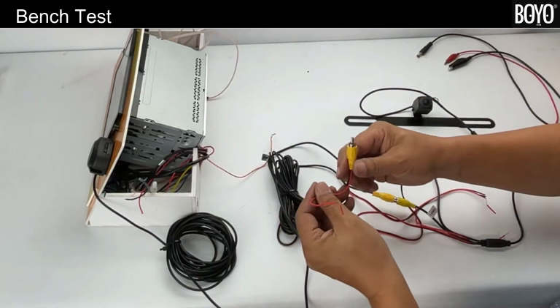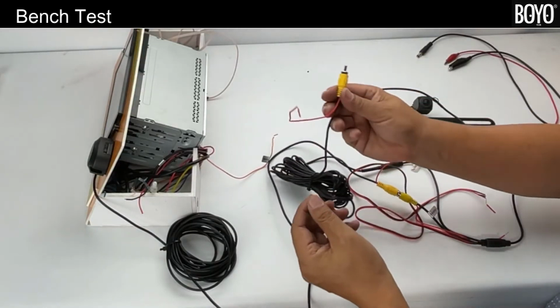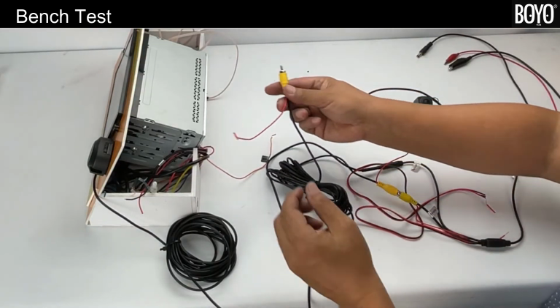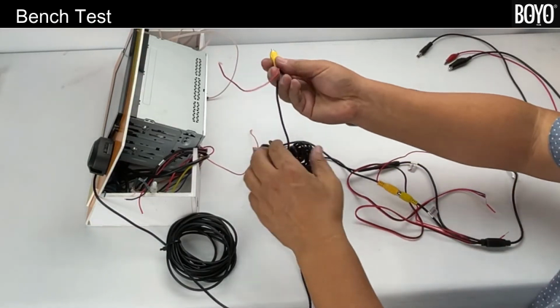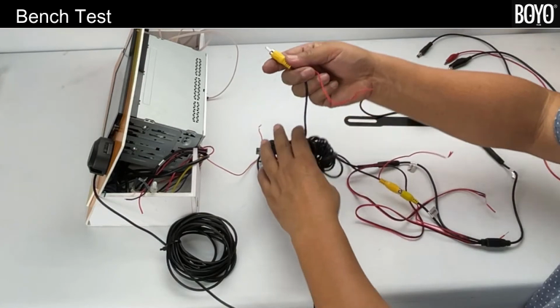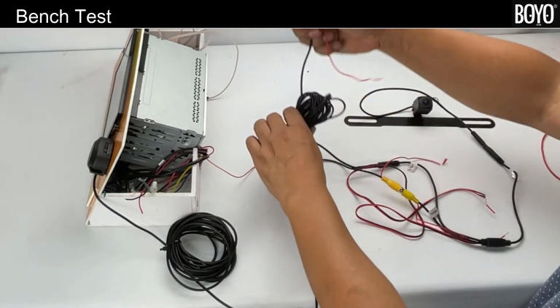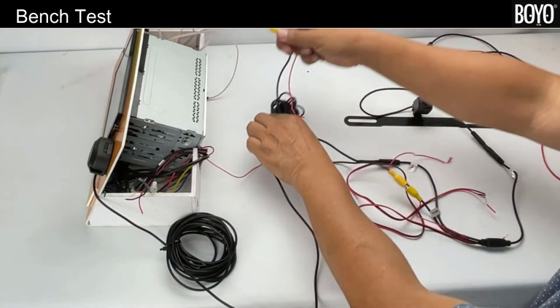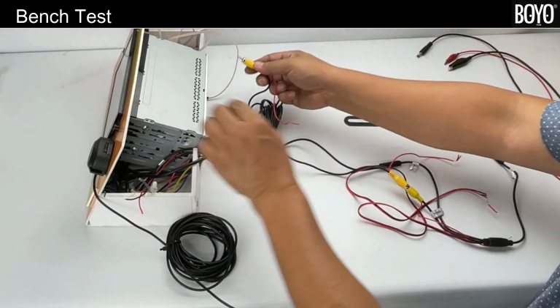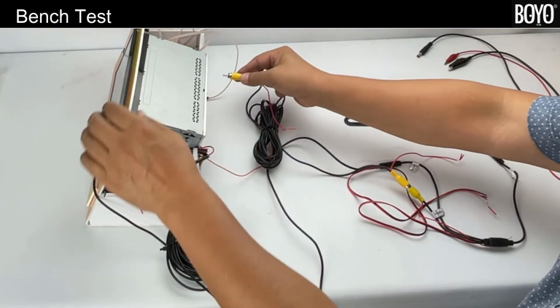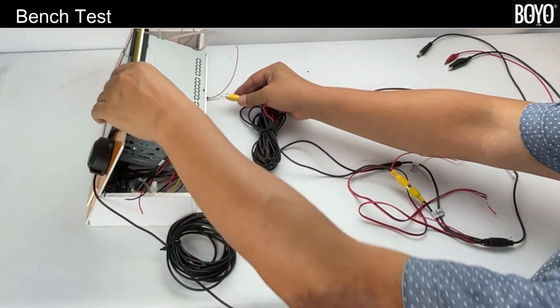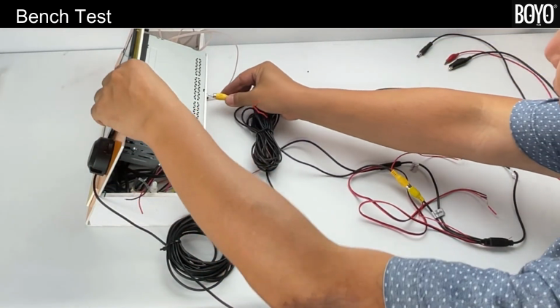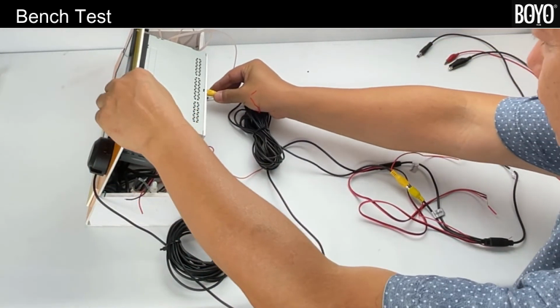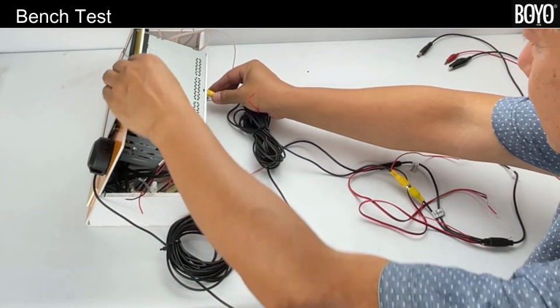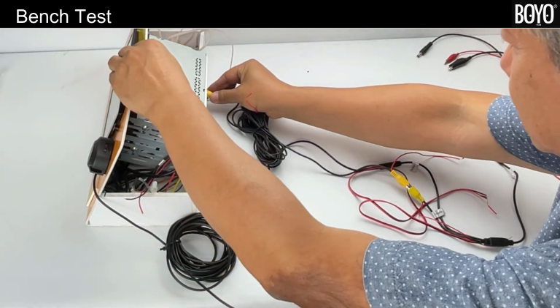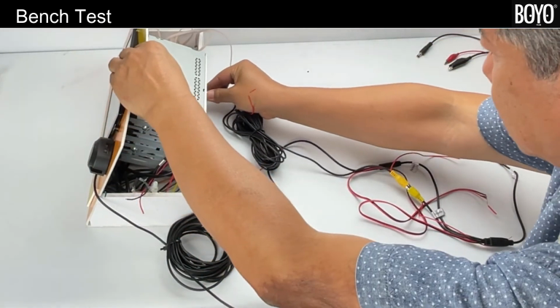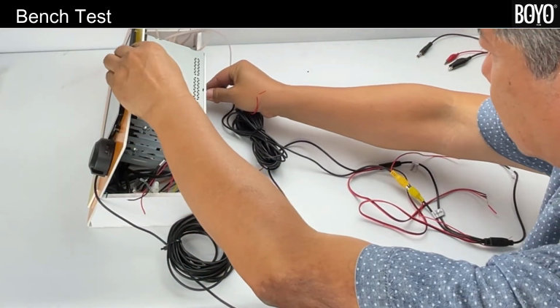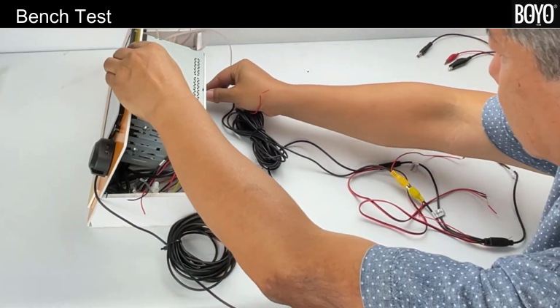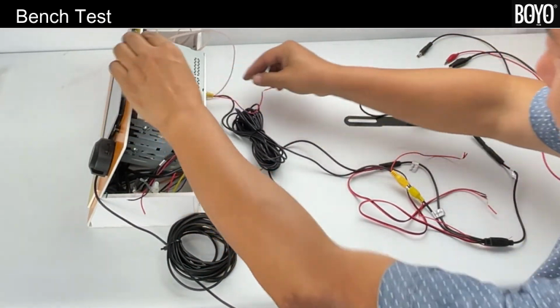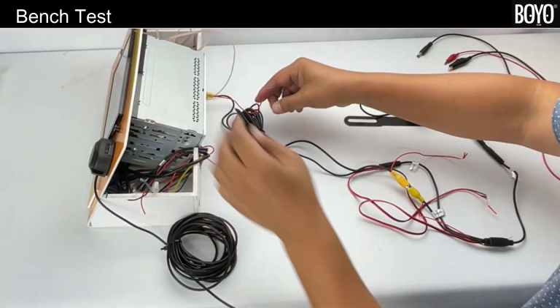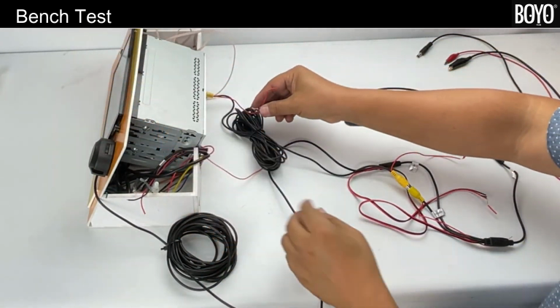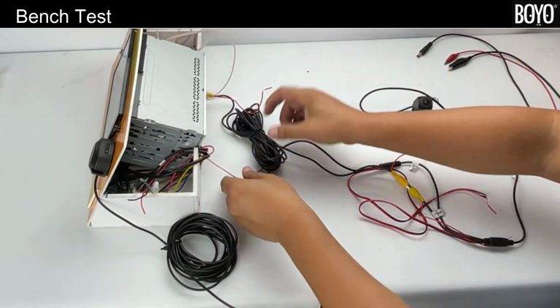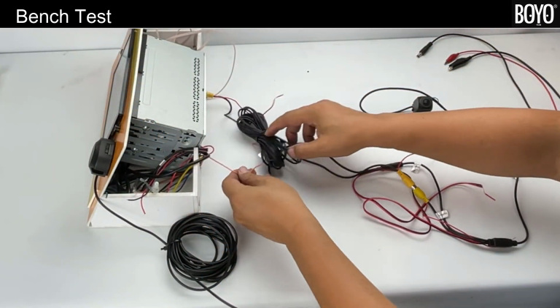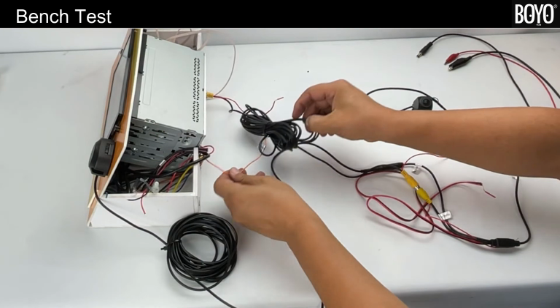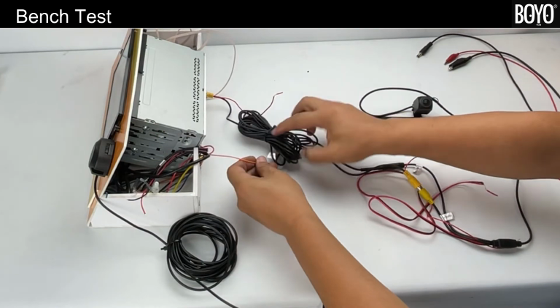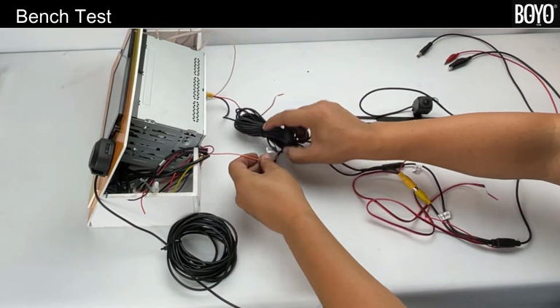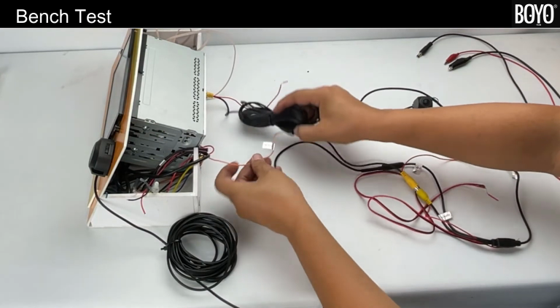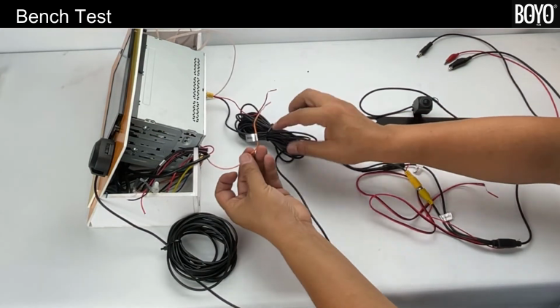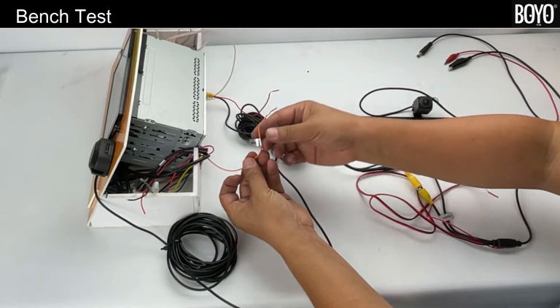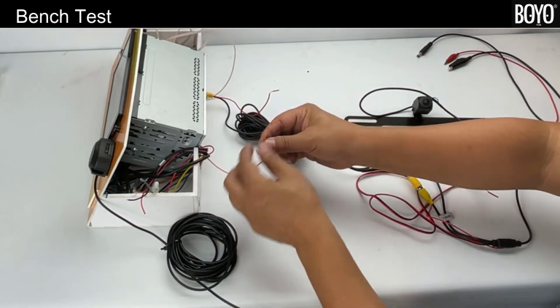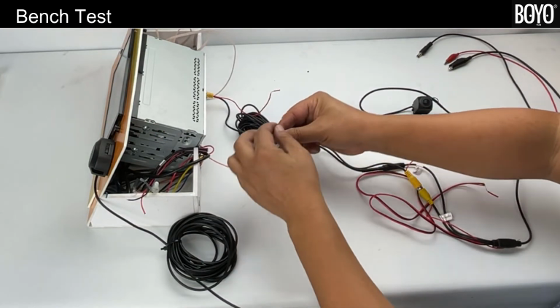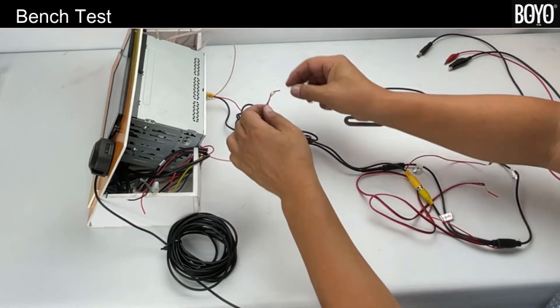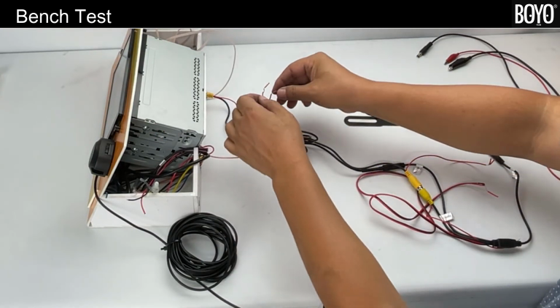Connecting to an in-dash head unit: first, connect the video RCA from the camera extension to the reverse camera input. Second, connect the red trigger wire from the camera extension to the reverse trigger input.